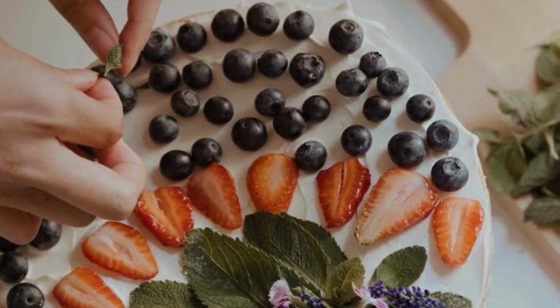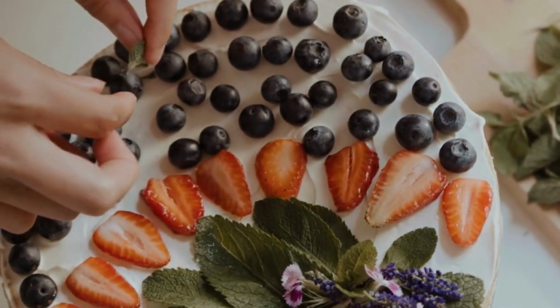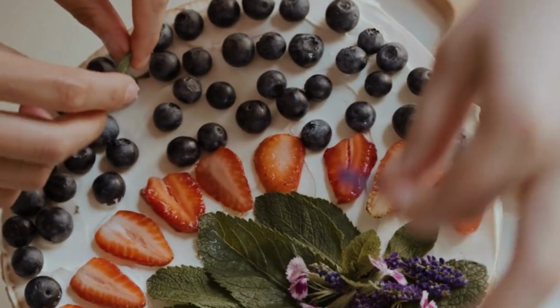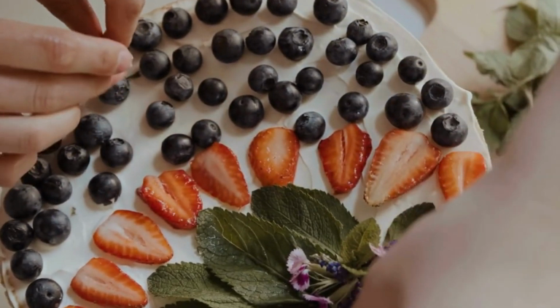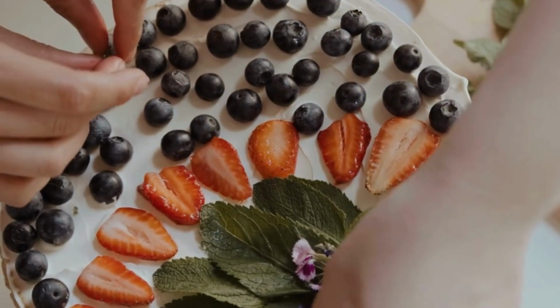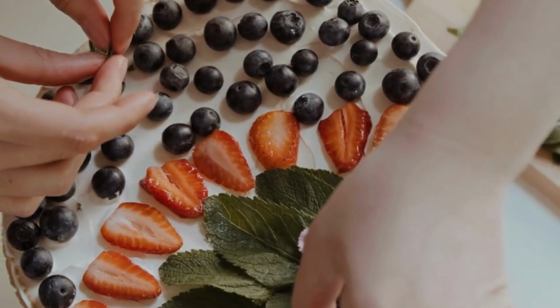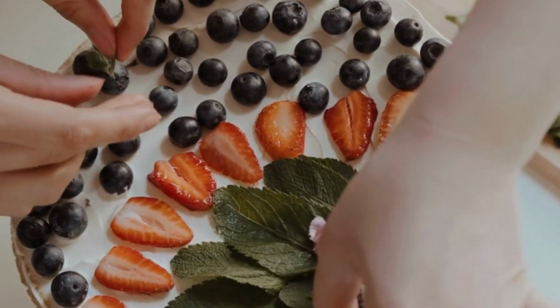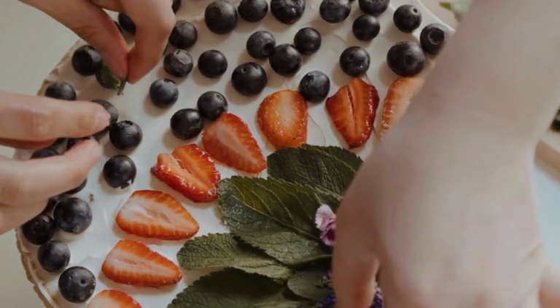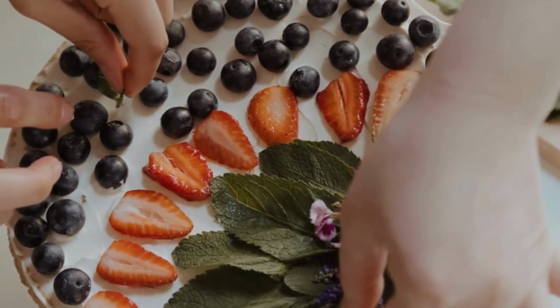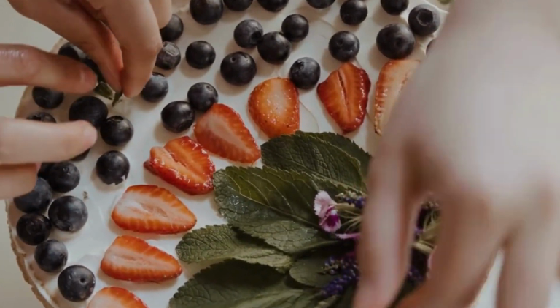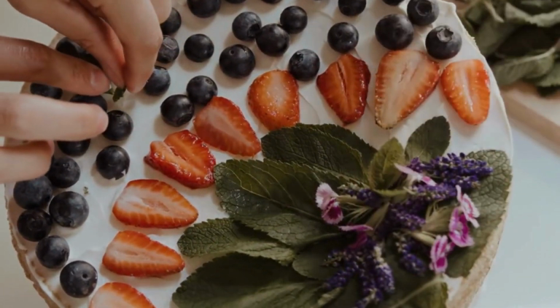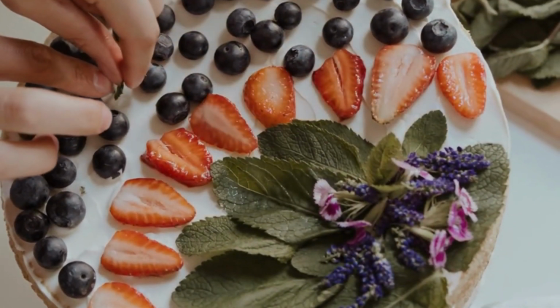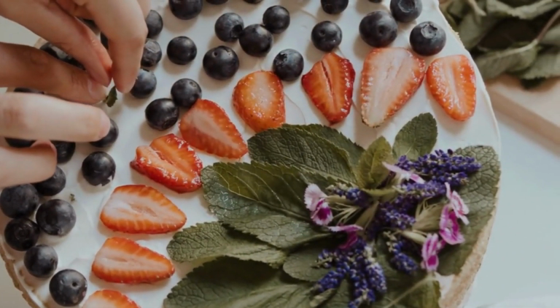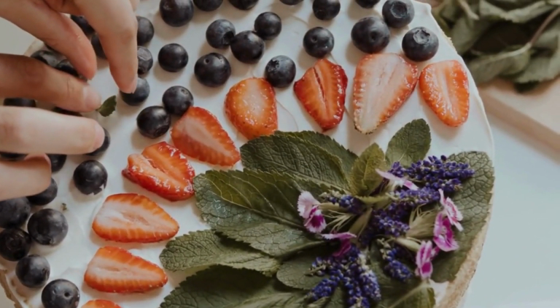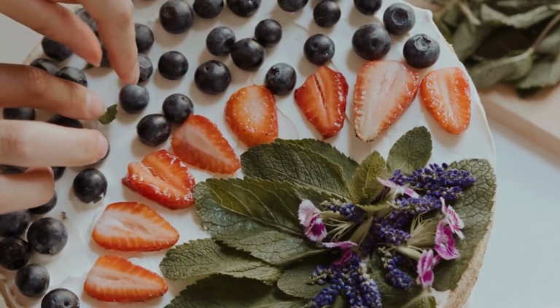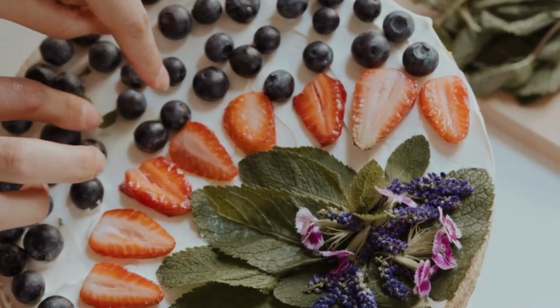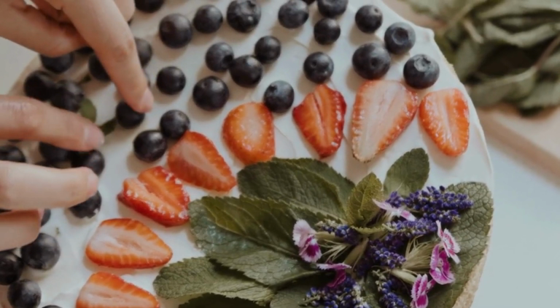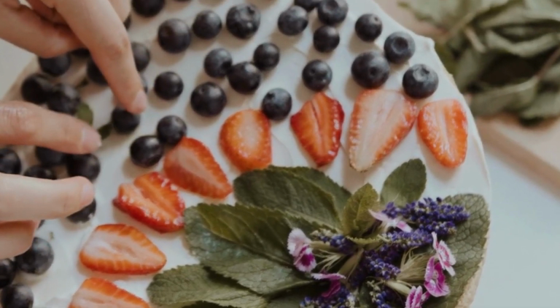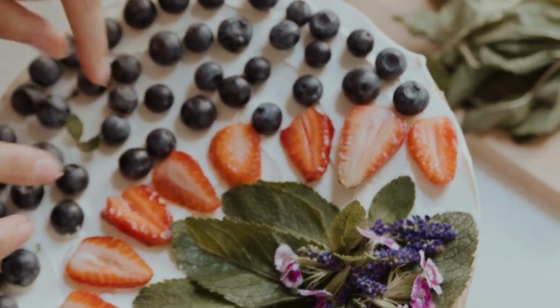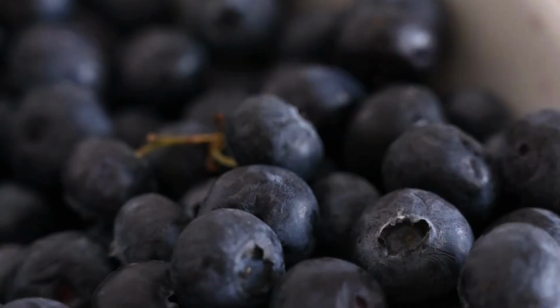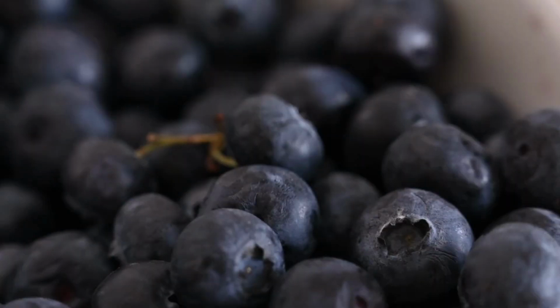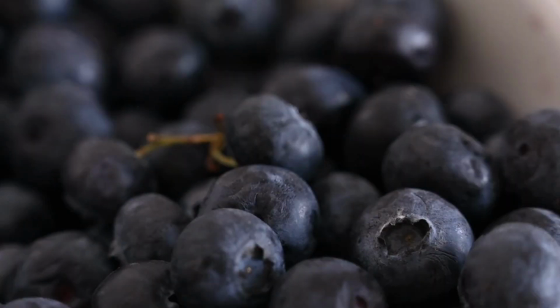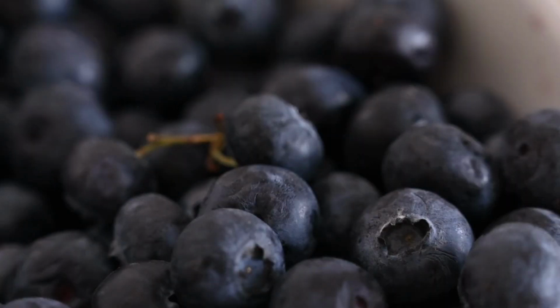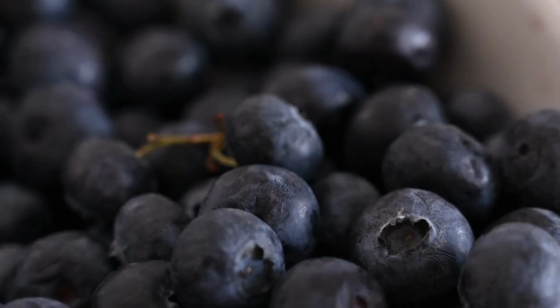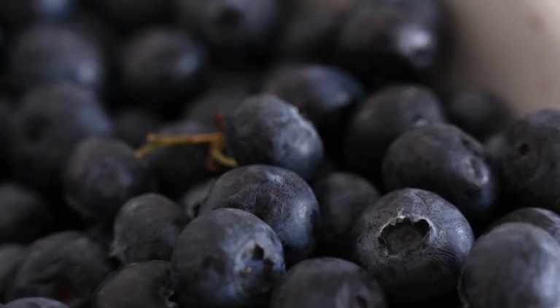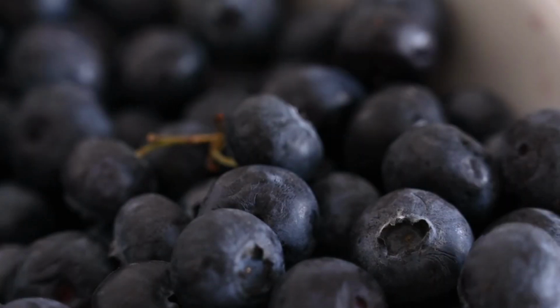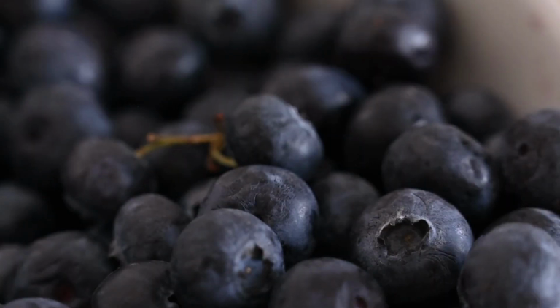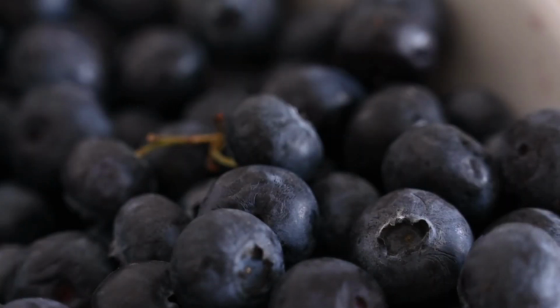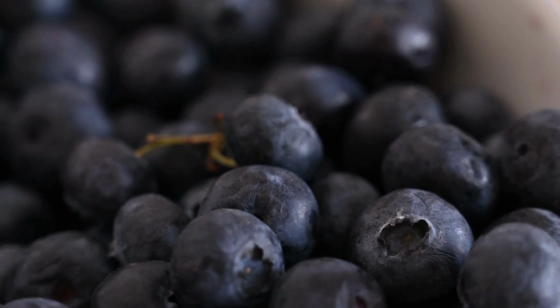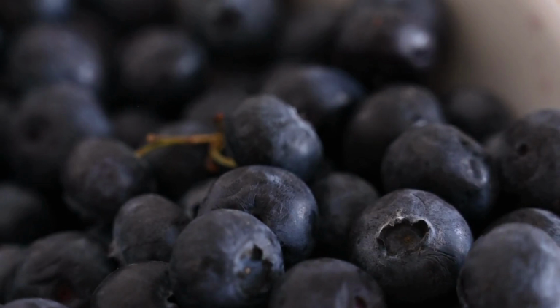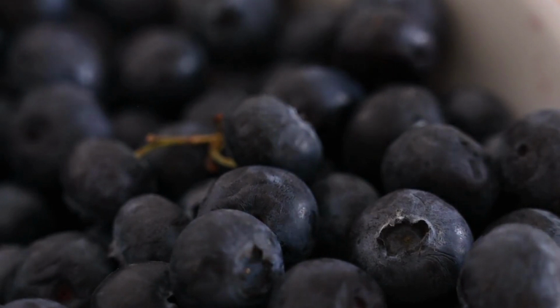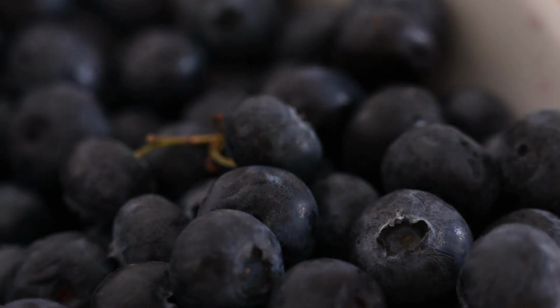Blueberry Popovers are a variation on this classic recipe that incorporates fresh blueberries into the batter. The result is a delicious and slightly sweet pastry that is perfect for breakfast, brunch, or even as a dessert.